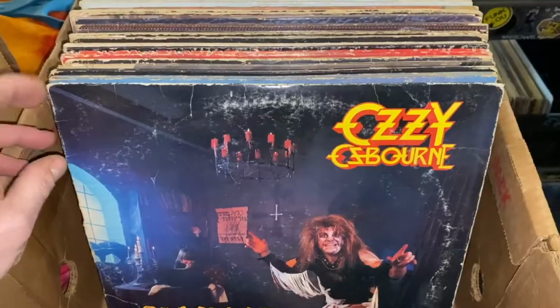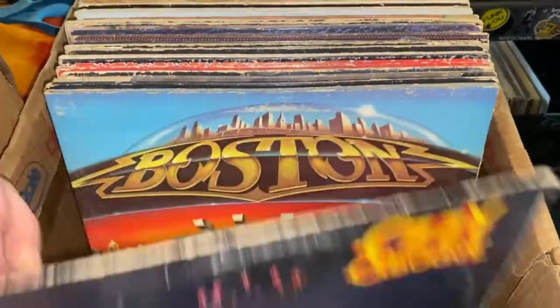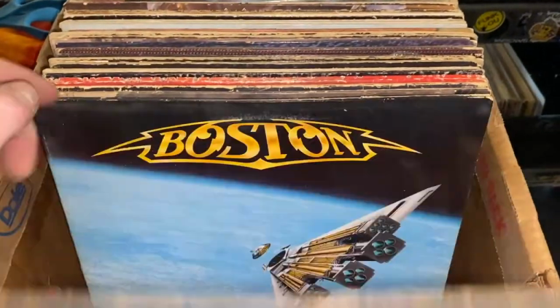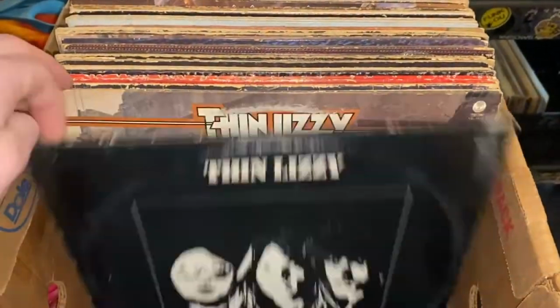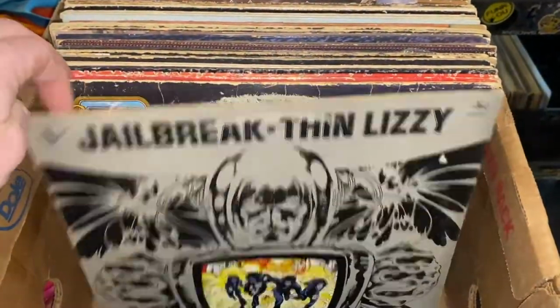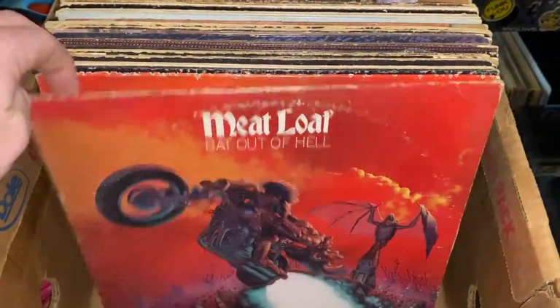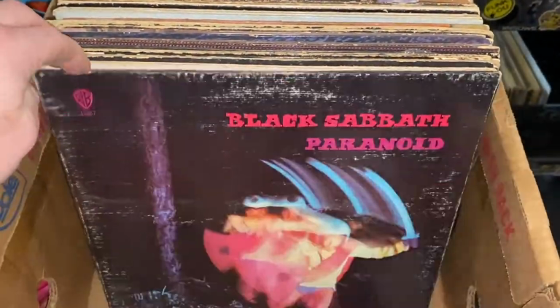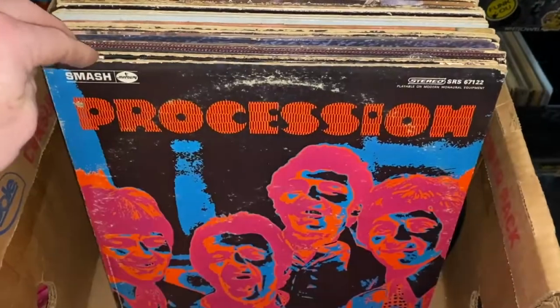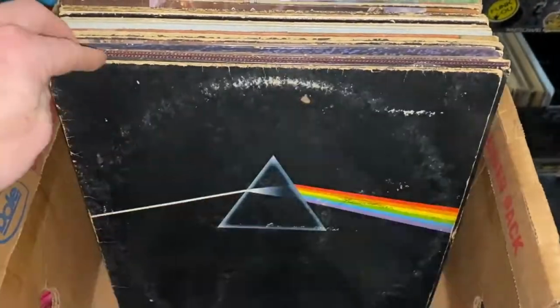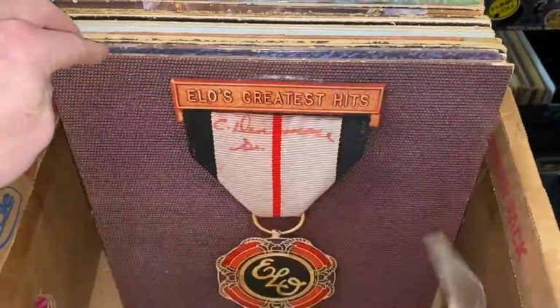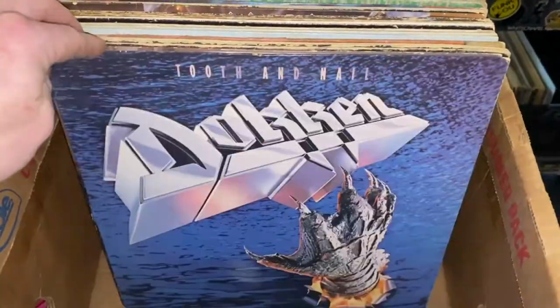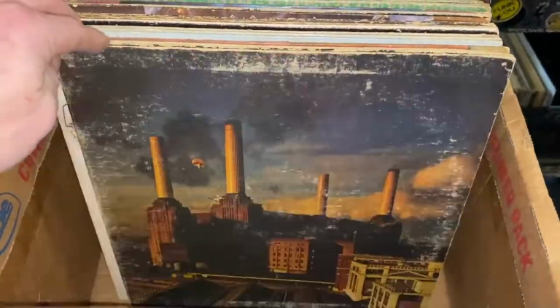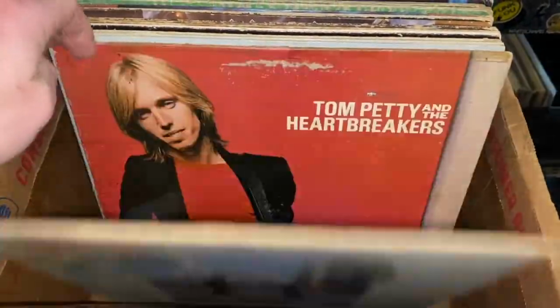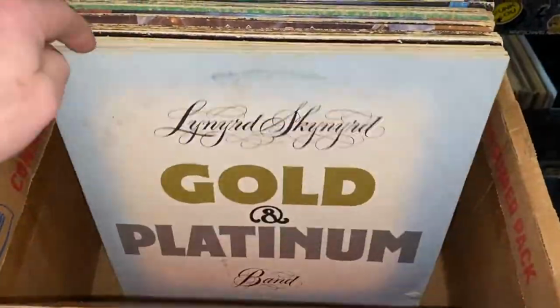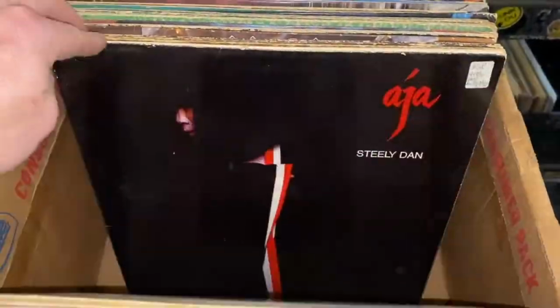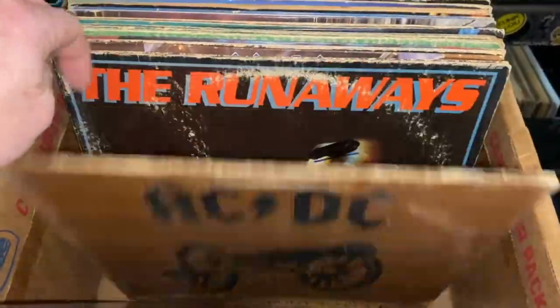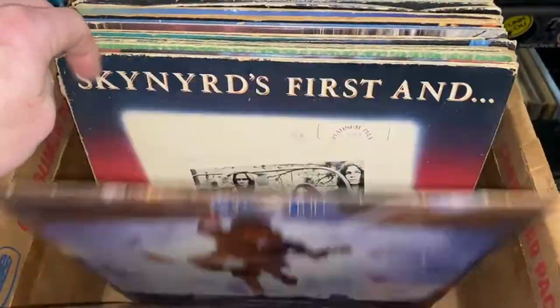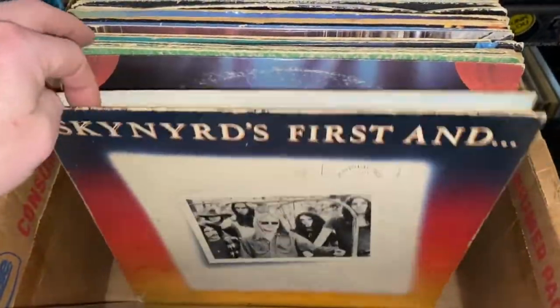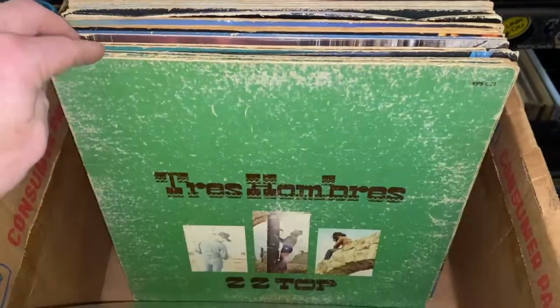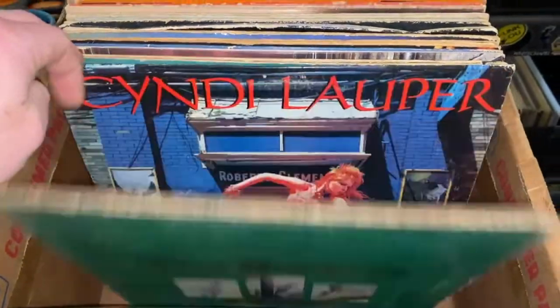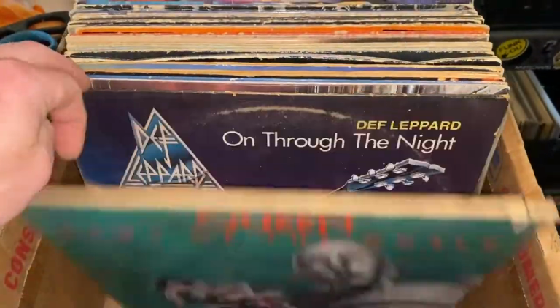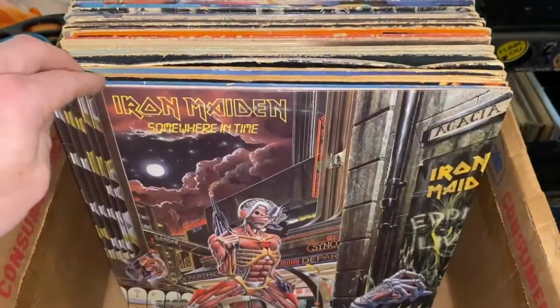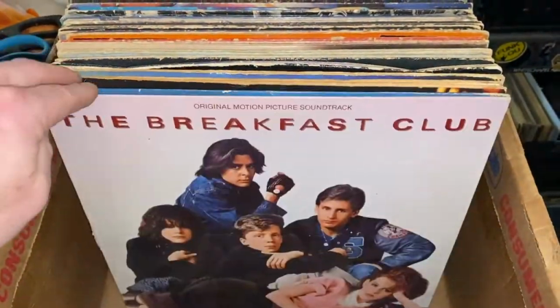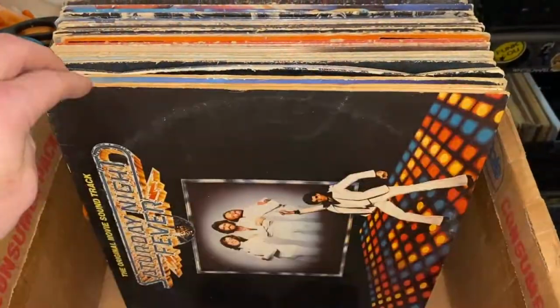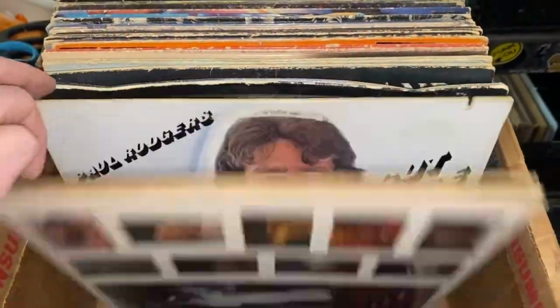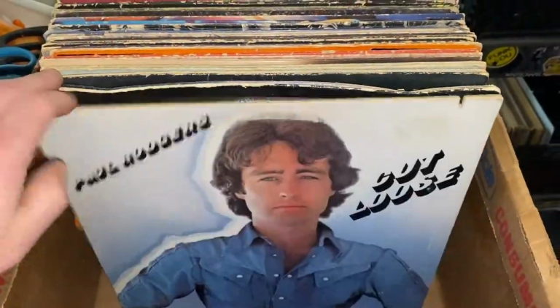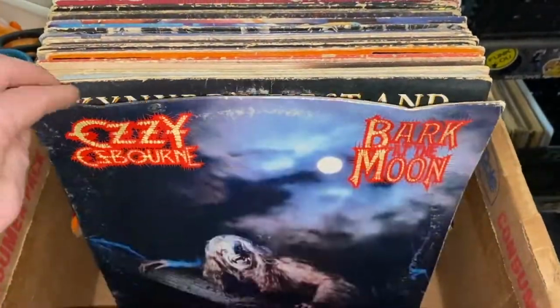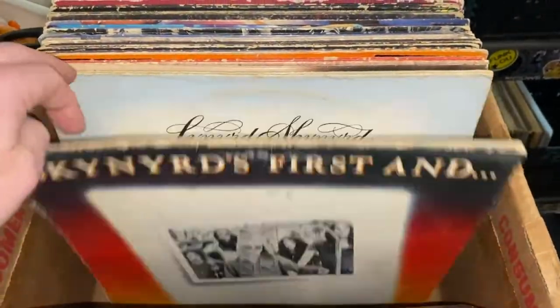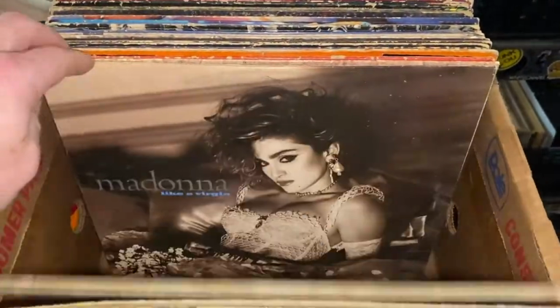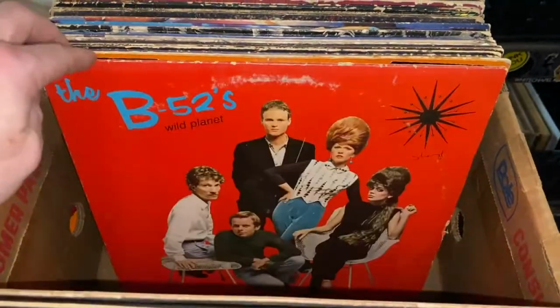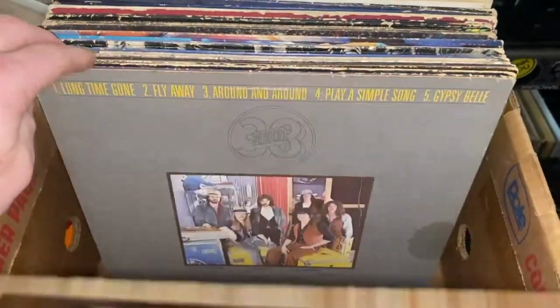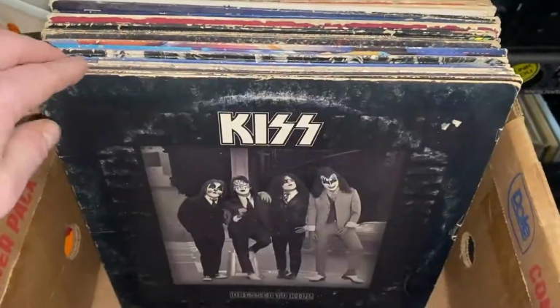I went ahead and doubled the speed on the video because there are so many records here. As you can see, just a lot of great classic rock titles, some good soundtracks. Some stuff is obviously in better condition than others, but that's par for the course on a collection like this.